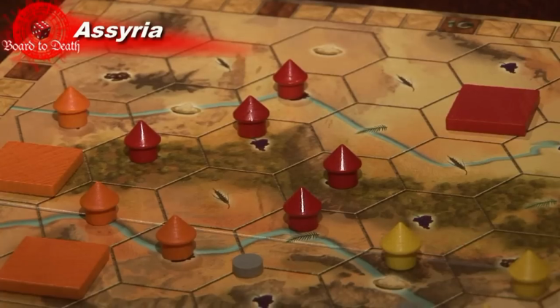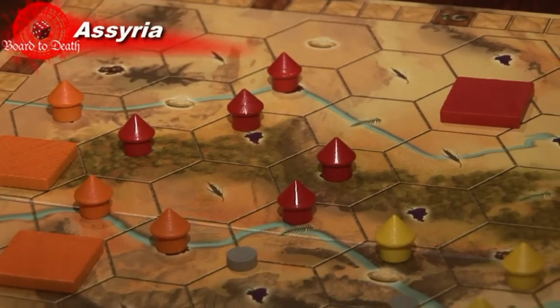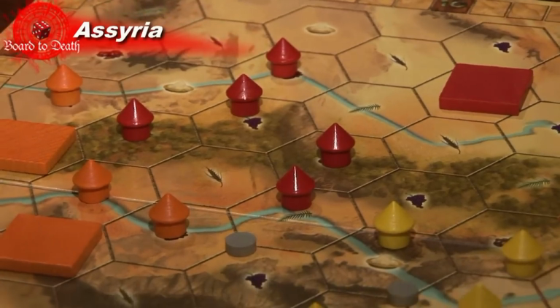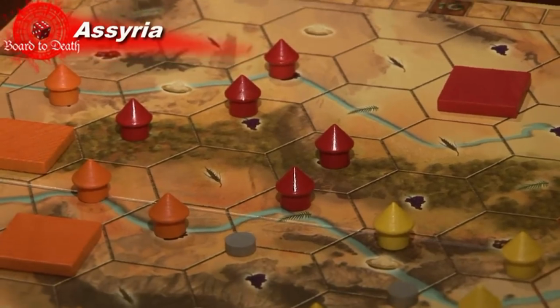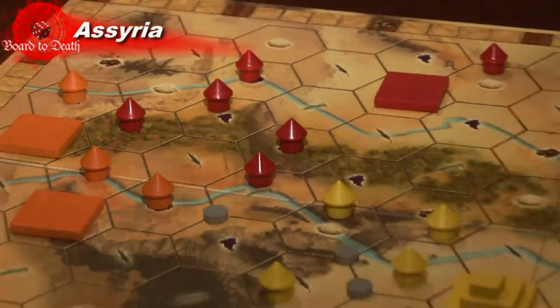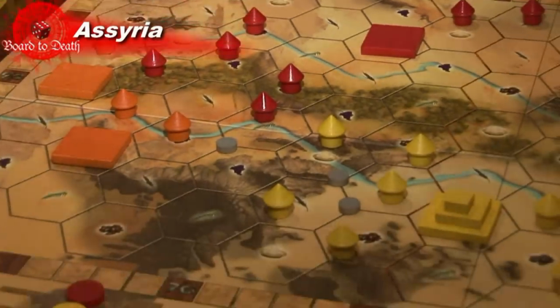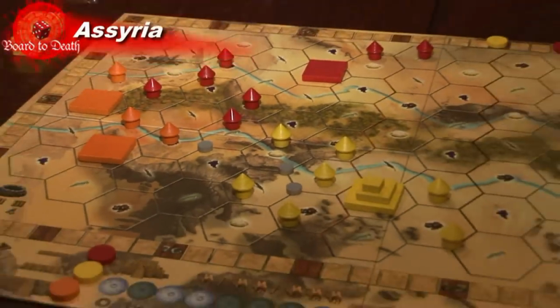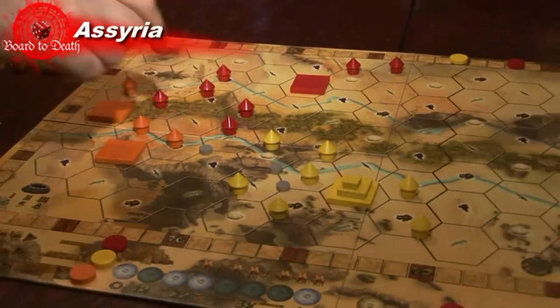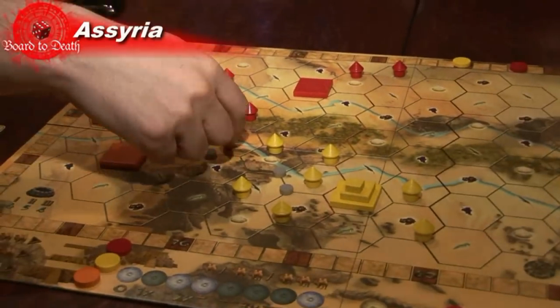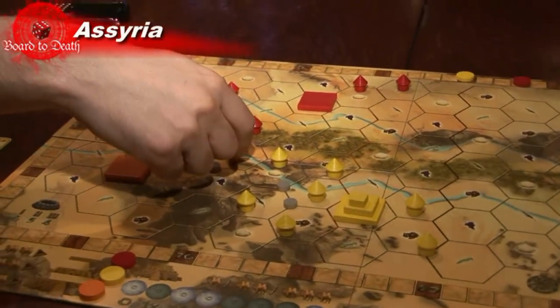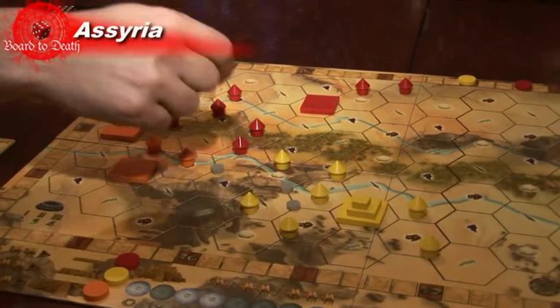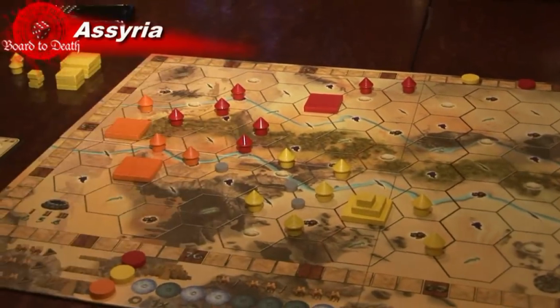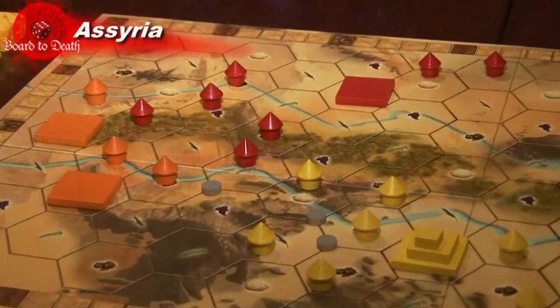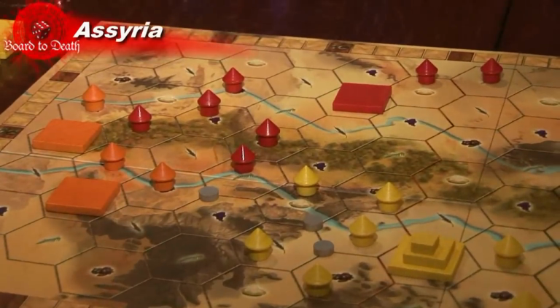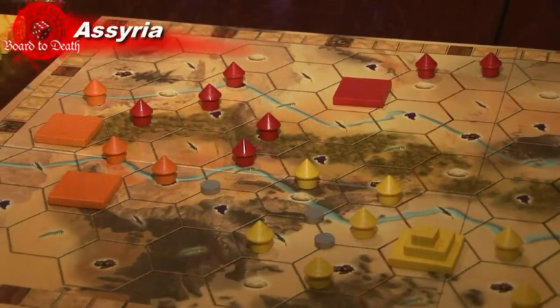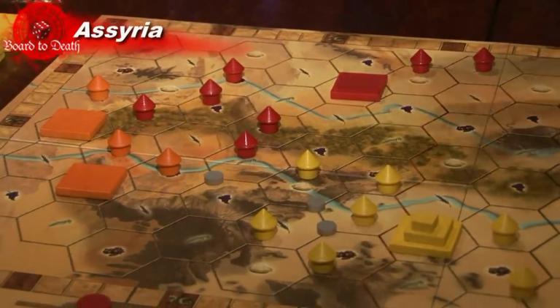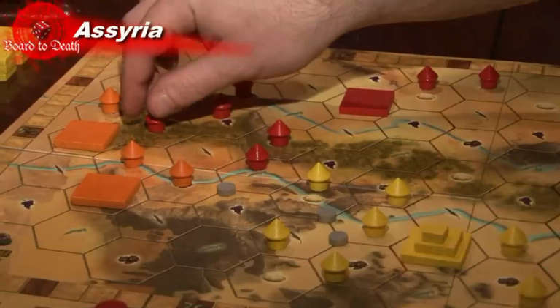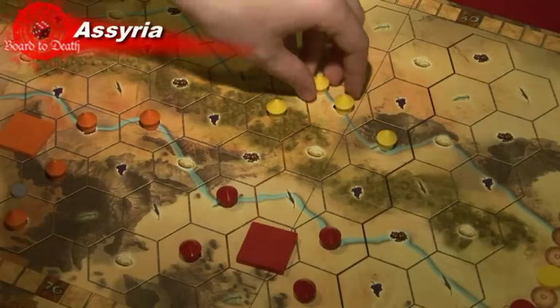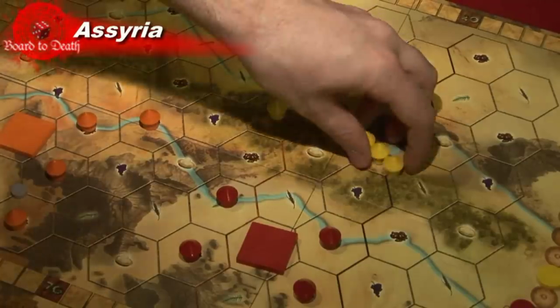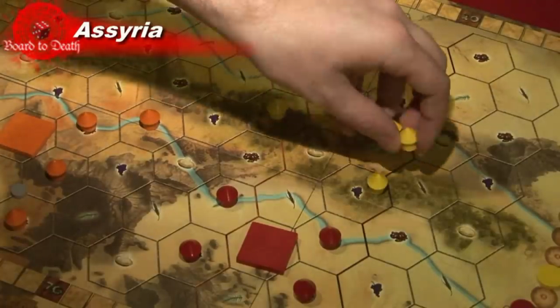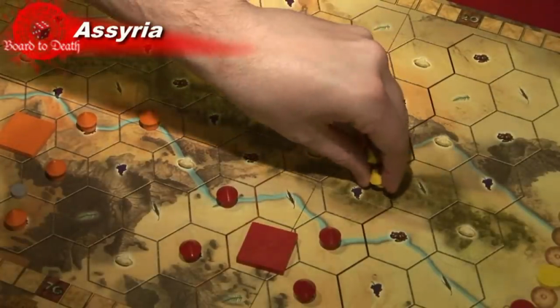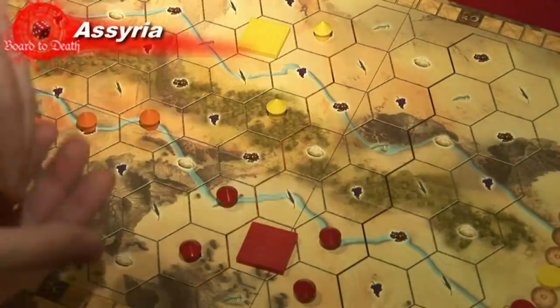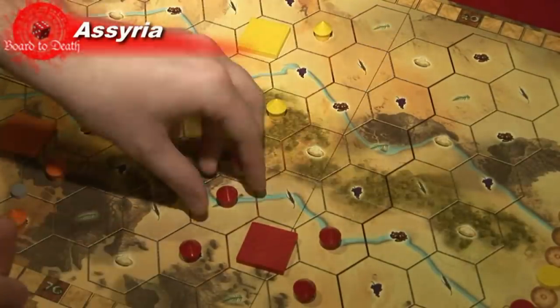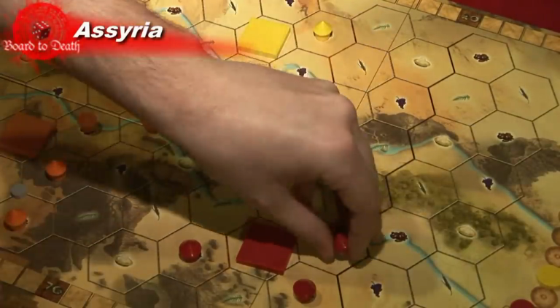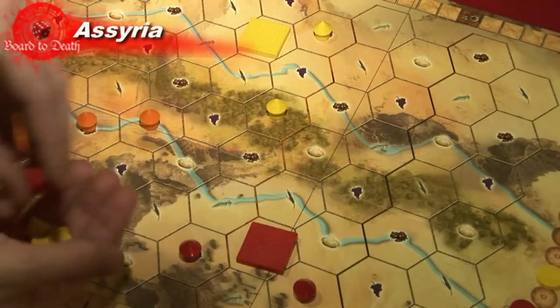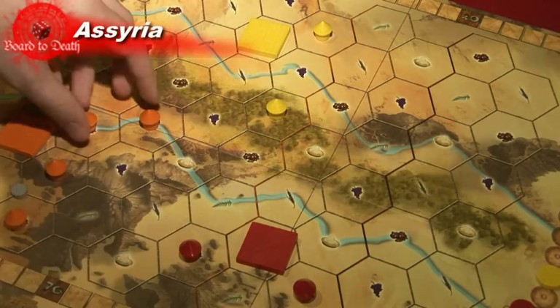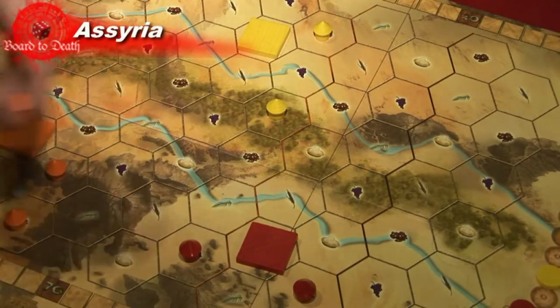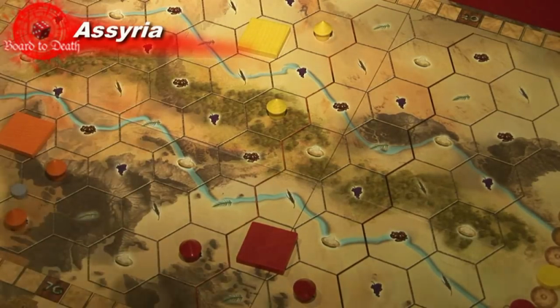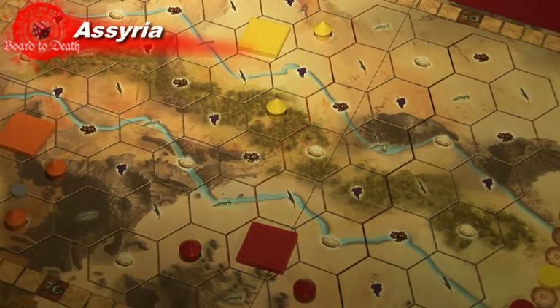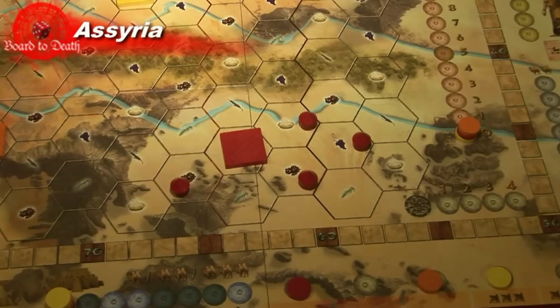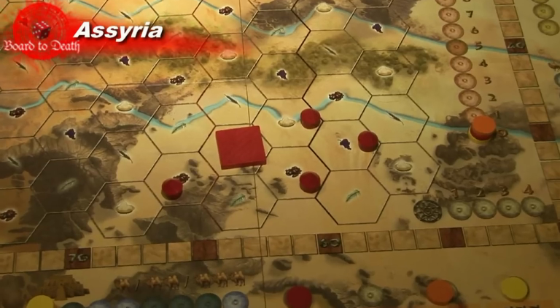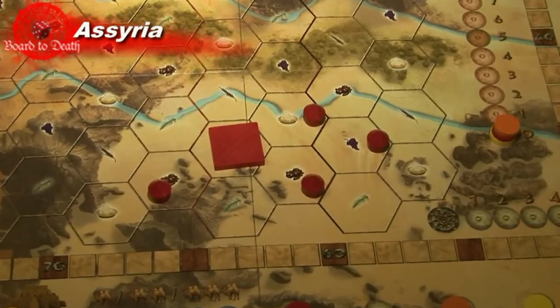Now let me explain the floodings — this is where you can get lots of points. Between each reign, a flood occurs. When this happens, you remove all huts on the river hexes and you remove all huts off the food icon, making them hungry again.